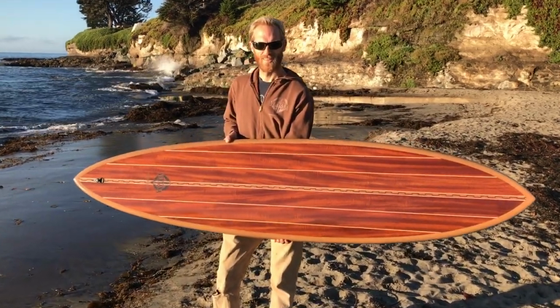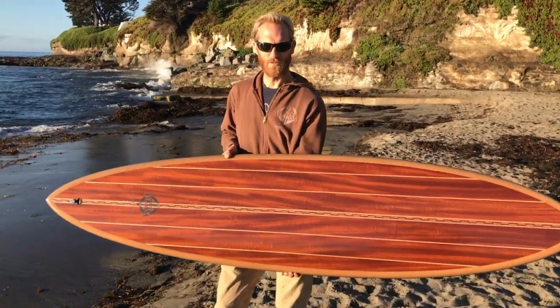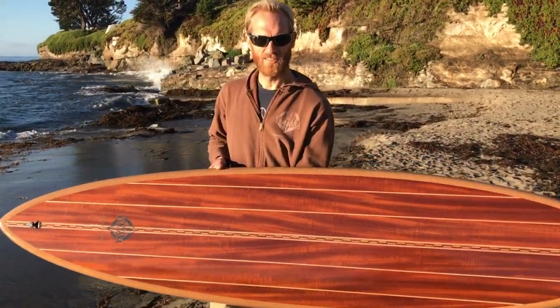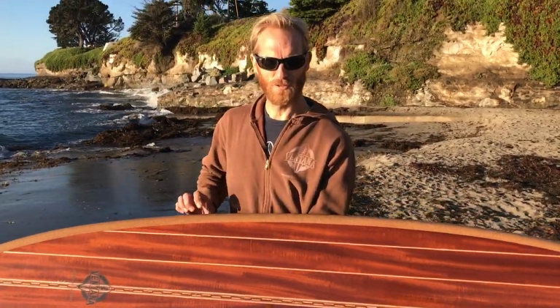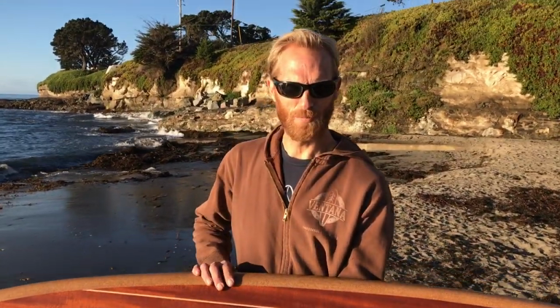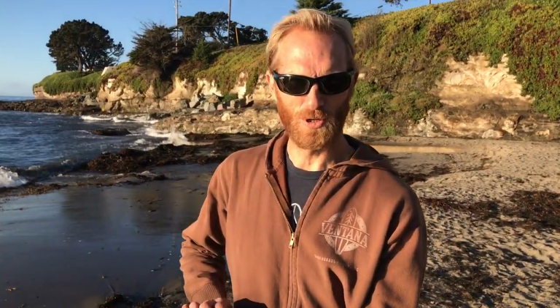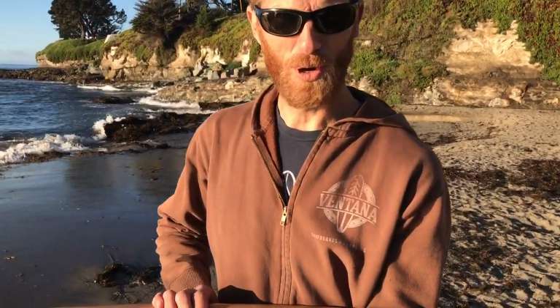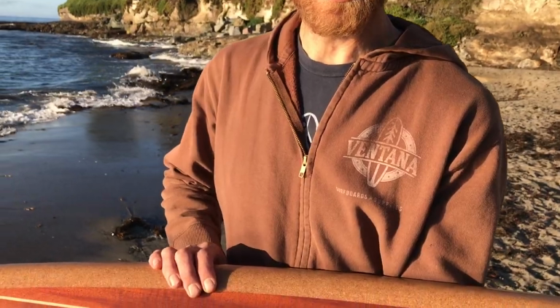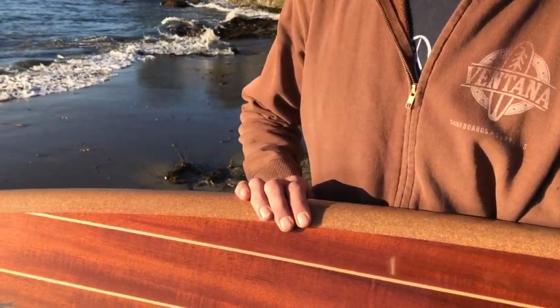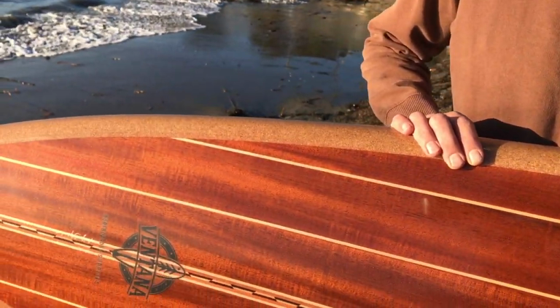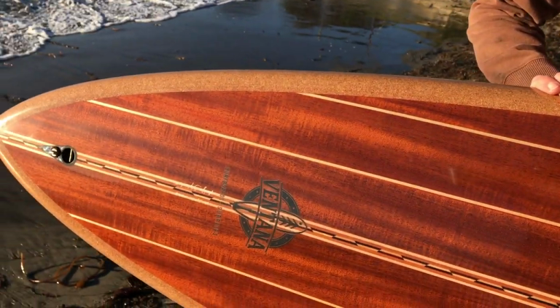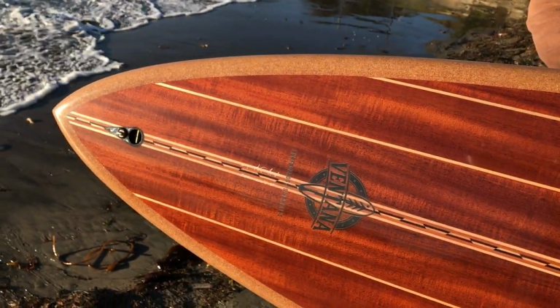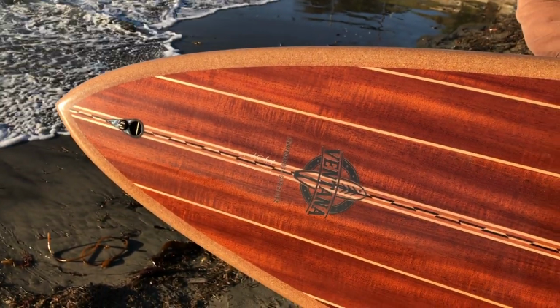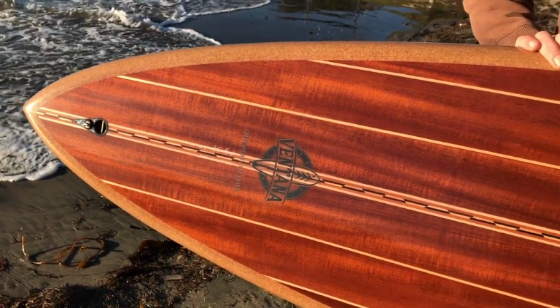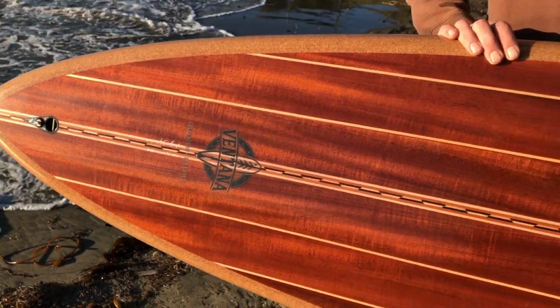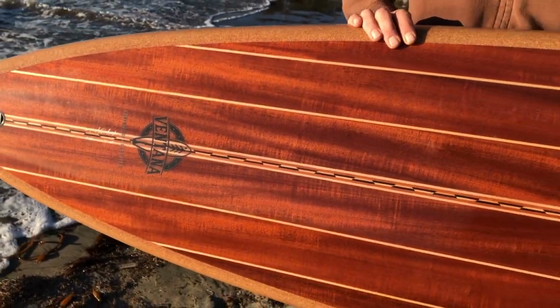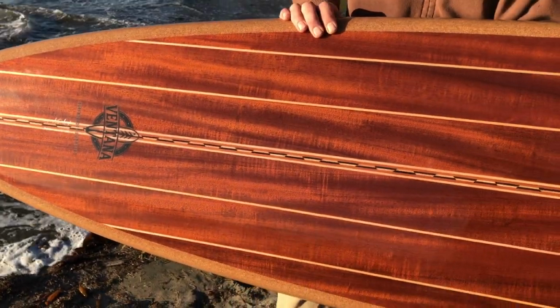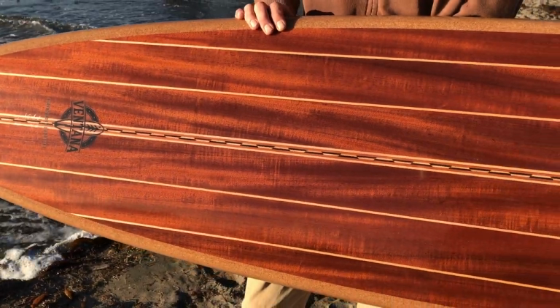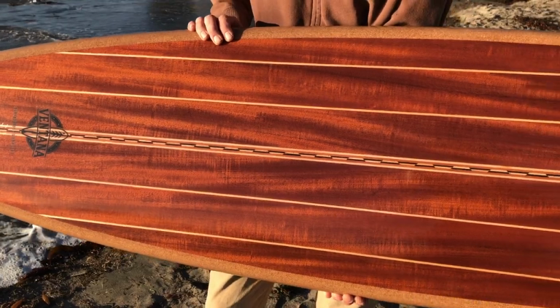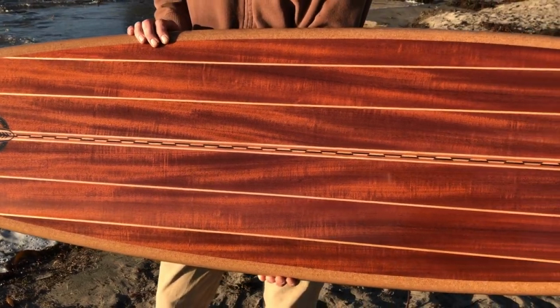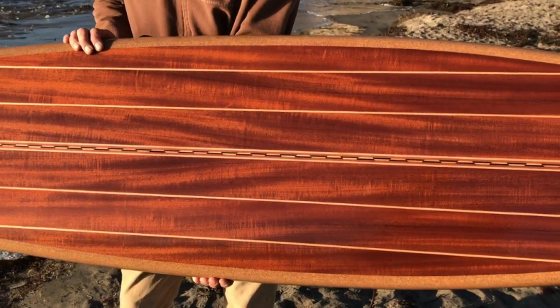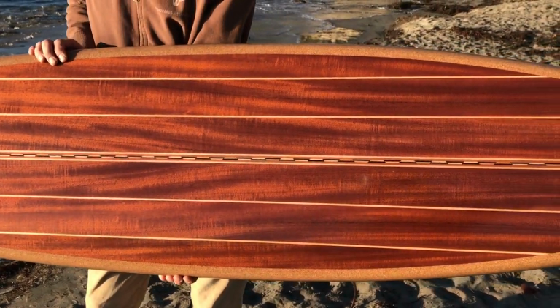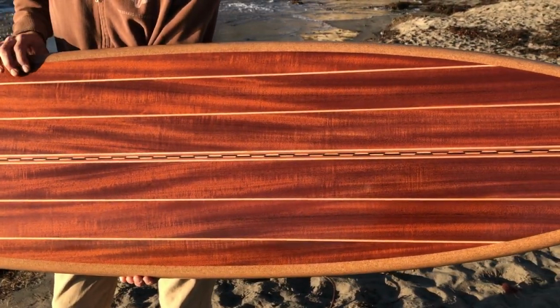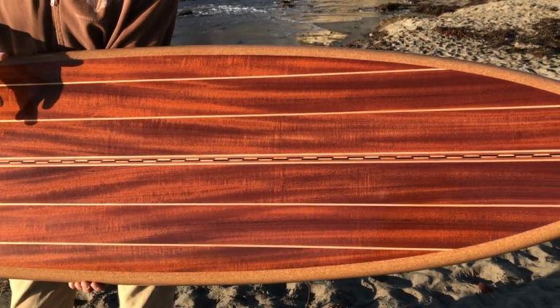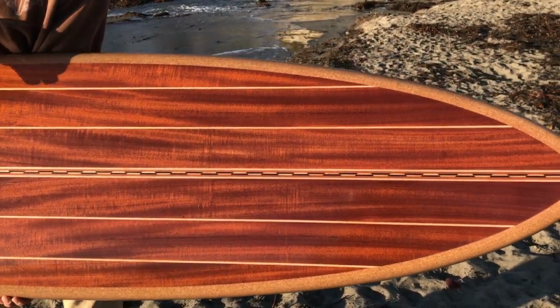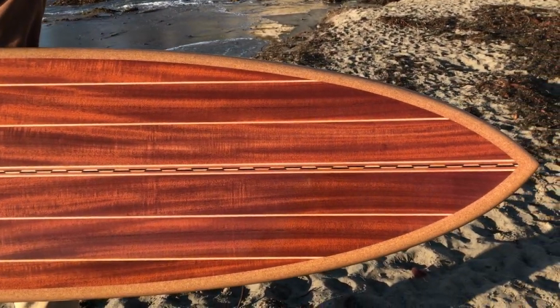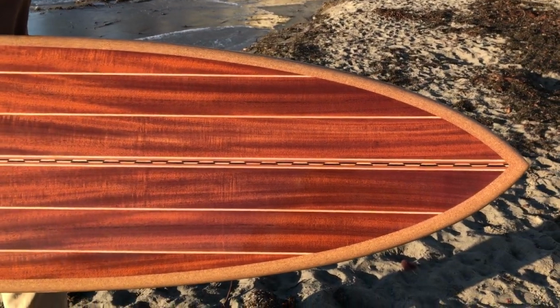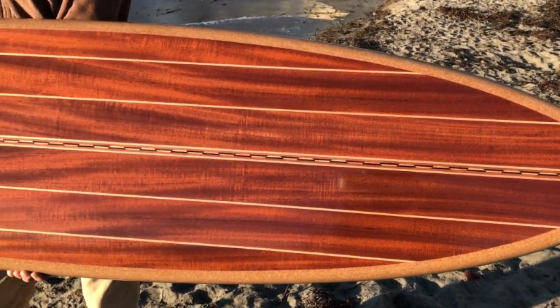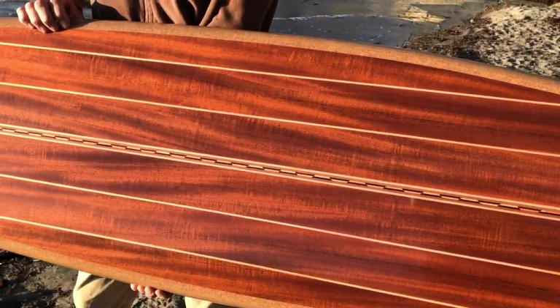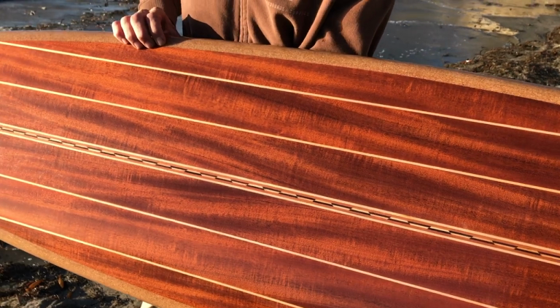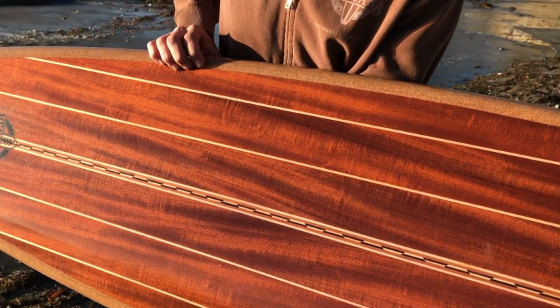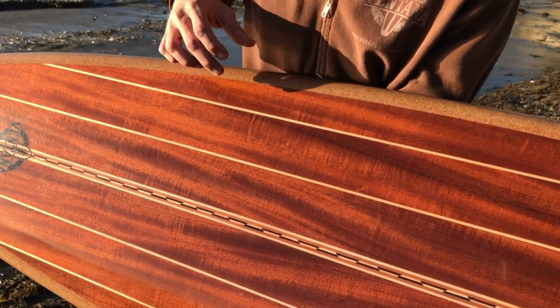Hey everybody, just finishing up a new board for Poke House's new location opening in Santa Clara this weekend. Beautiful 7'2'' lightning bolt shape built out of mahogany from a table the Poke House guys actually donated to us.